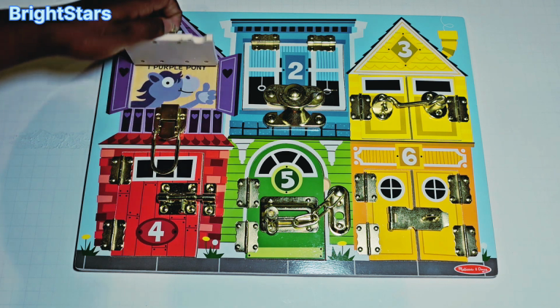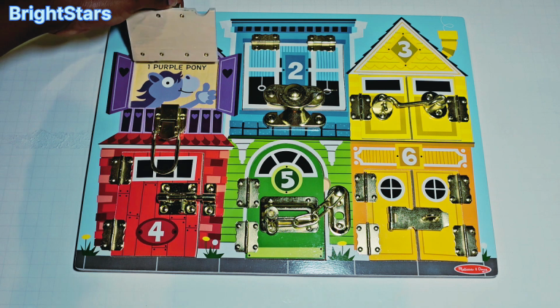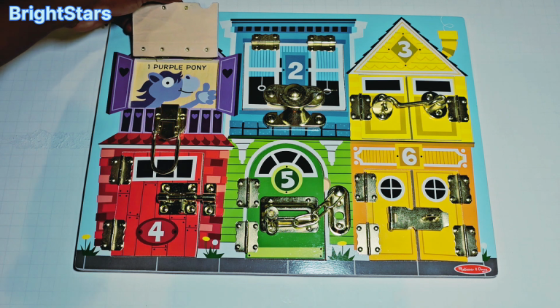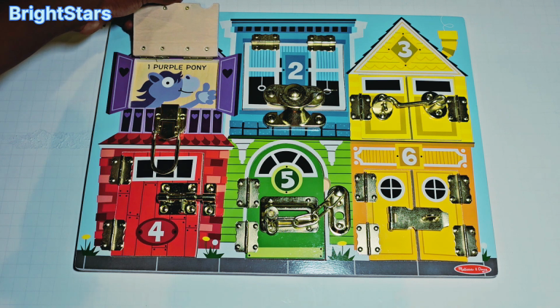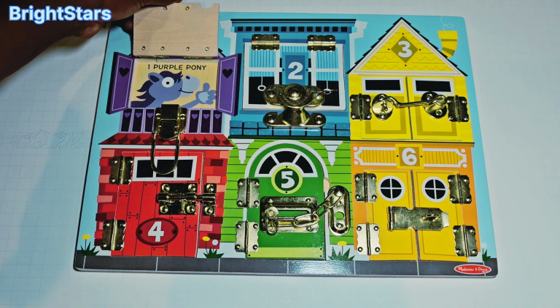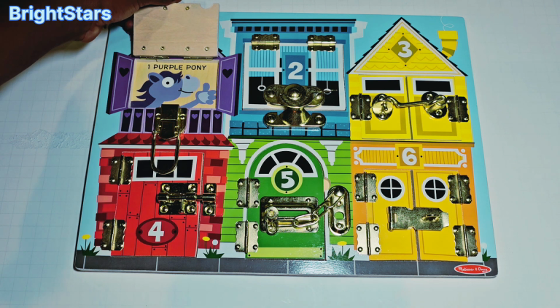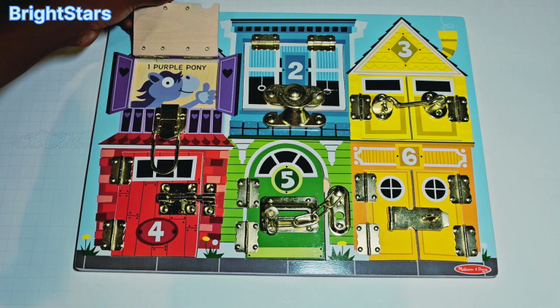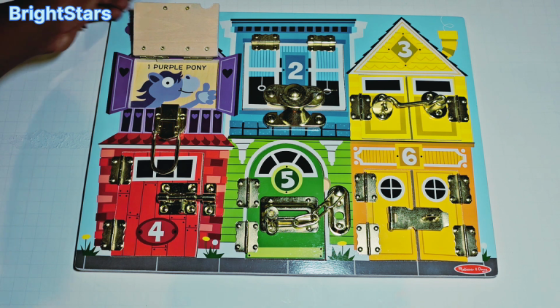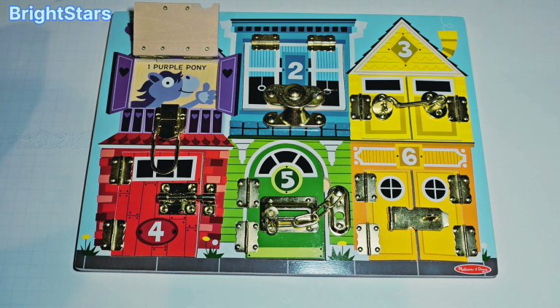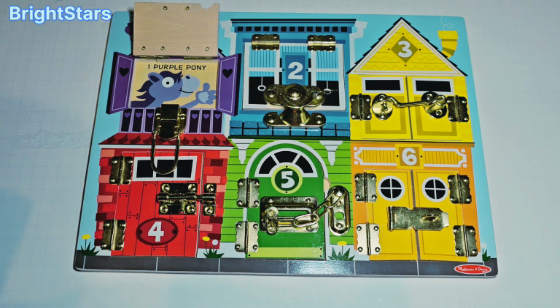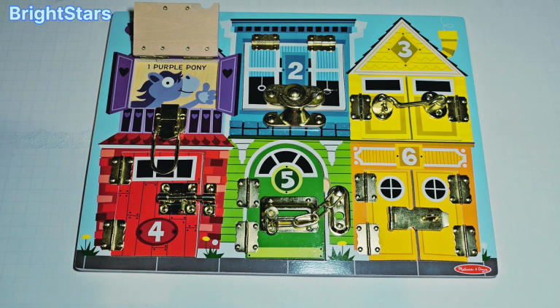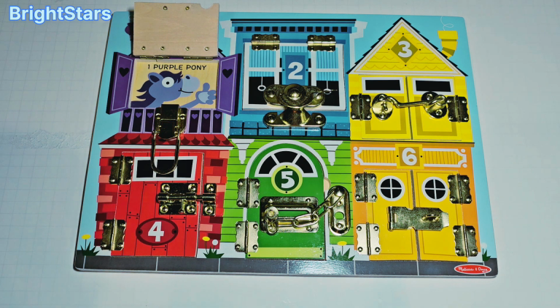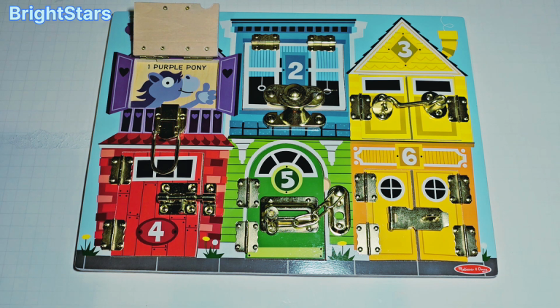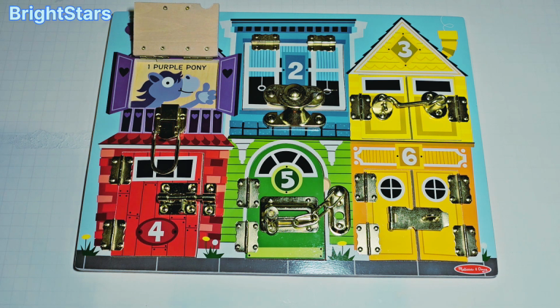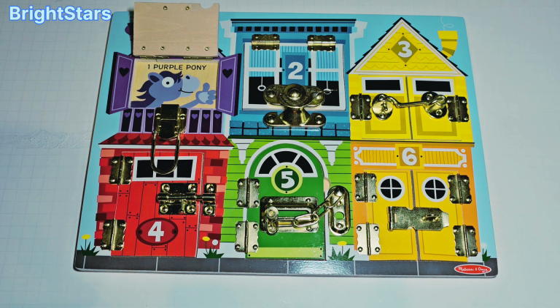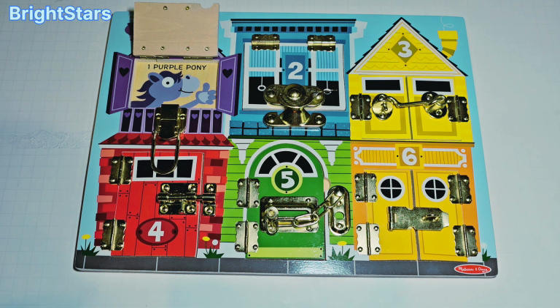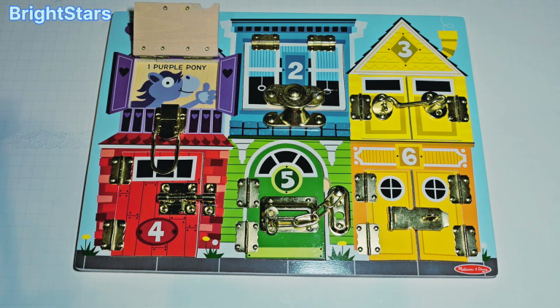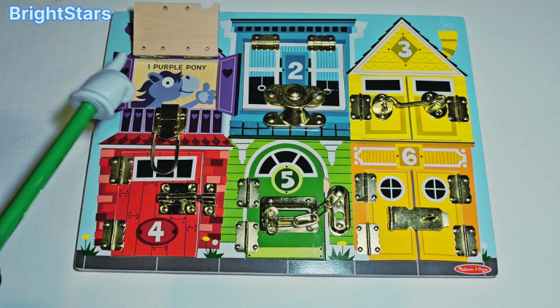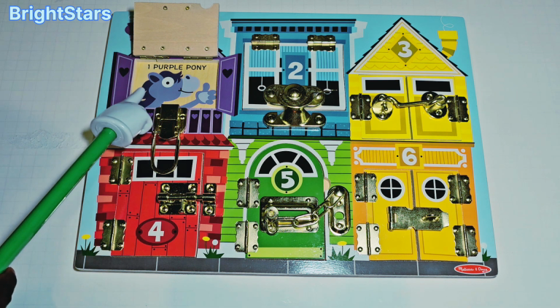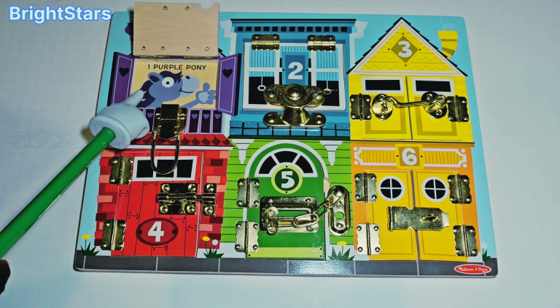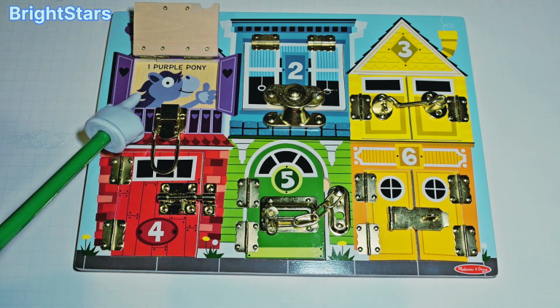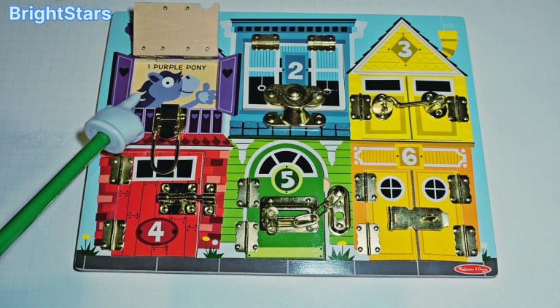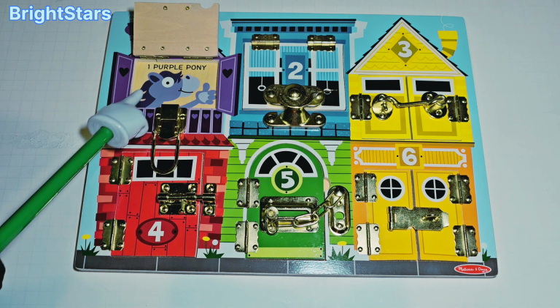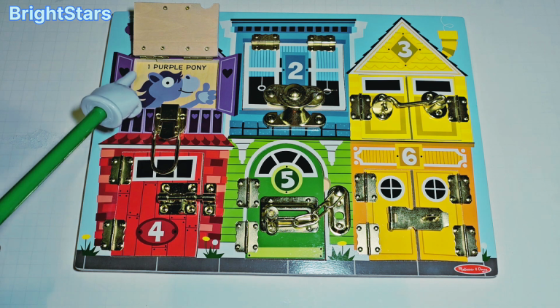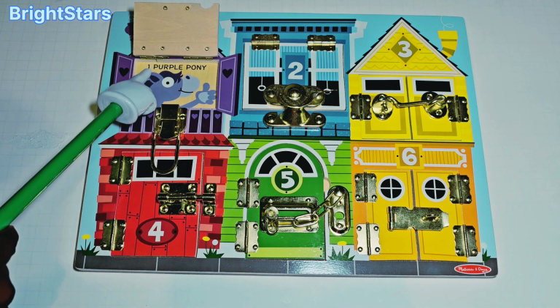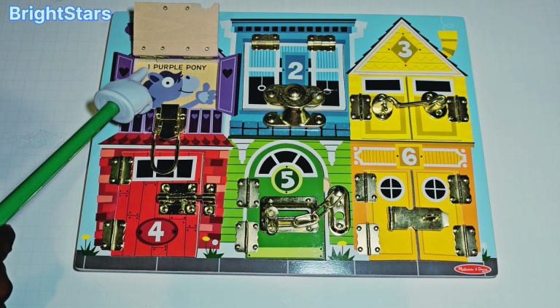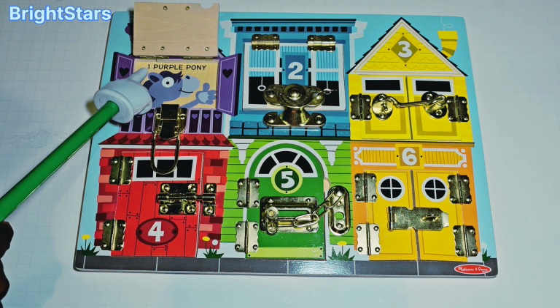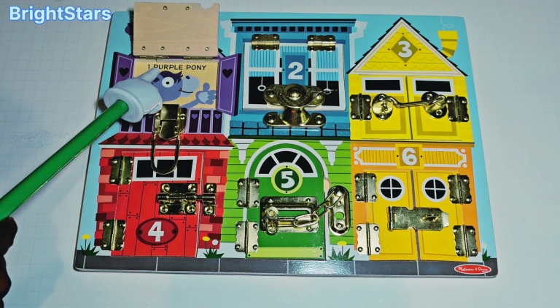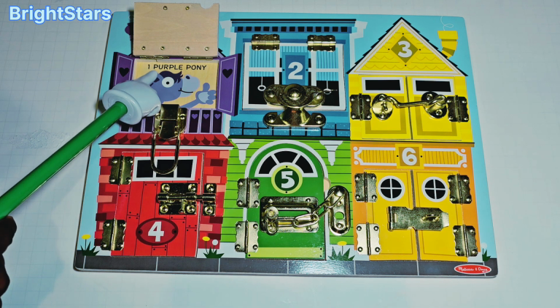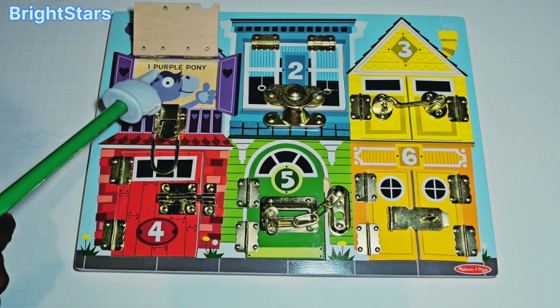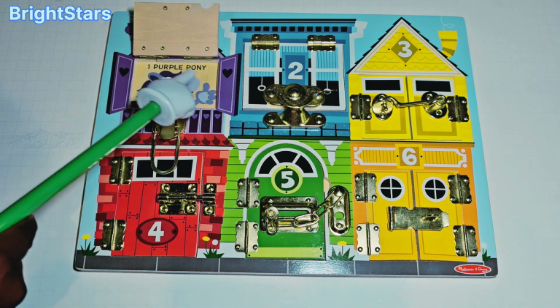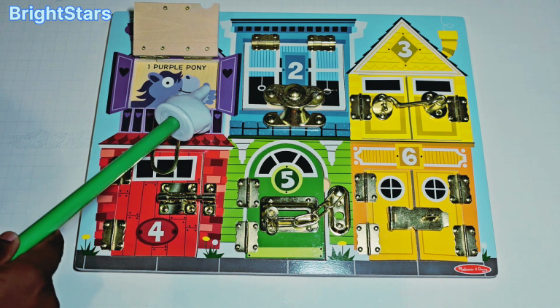Open! Wow! It's a purple pony! One purple pony!